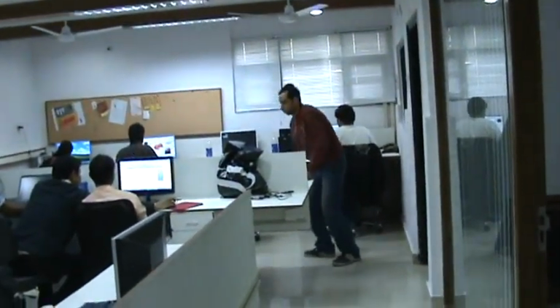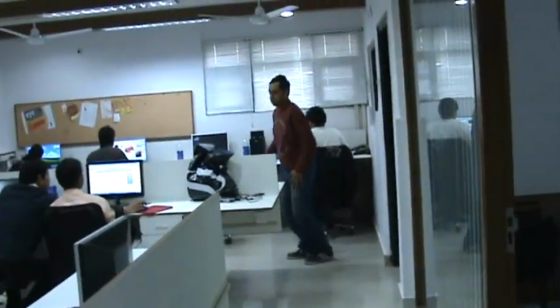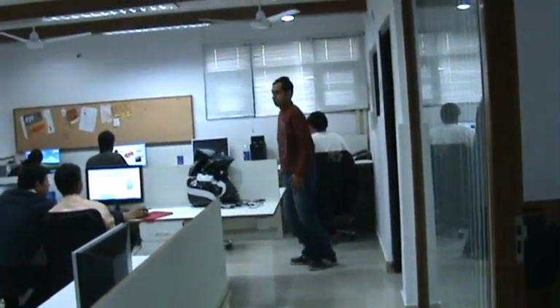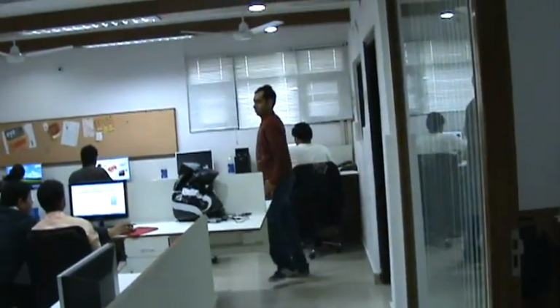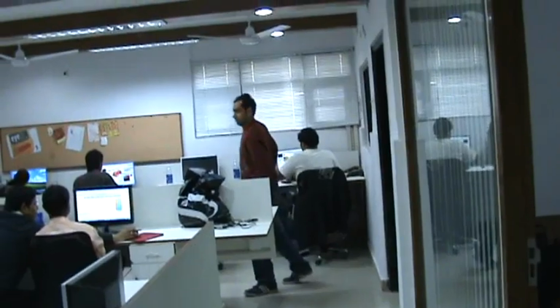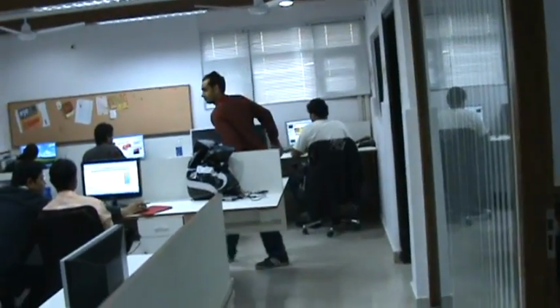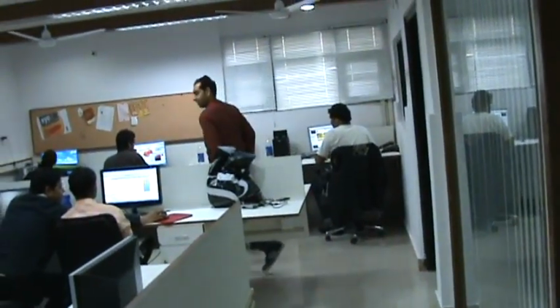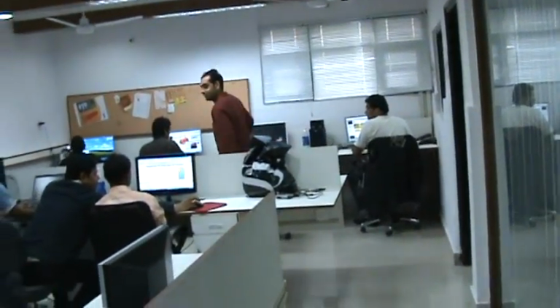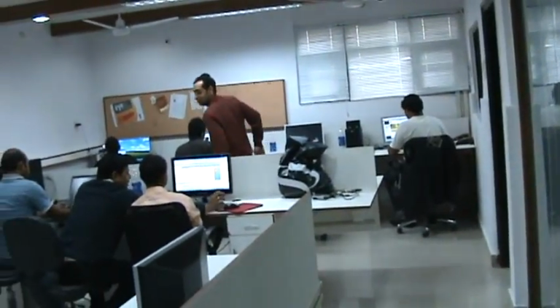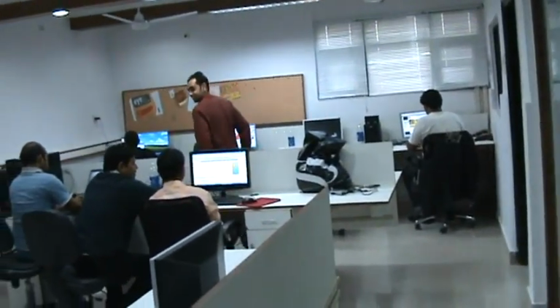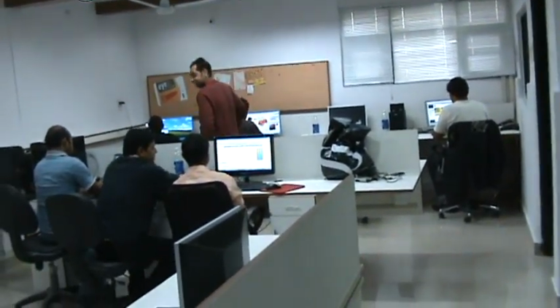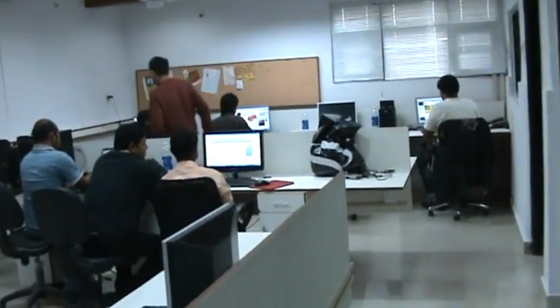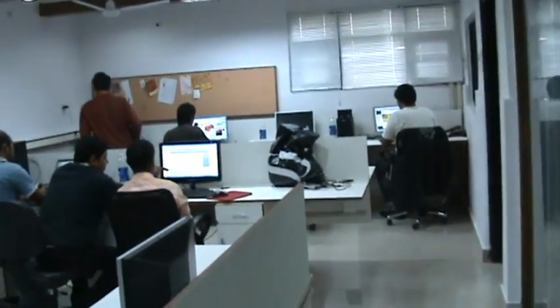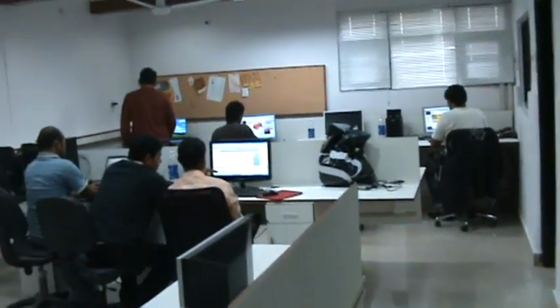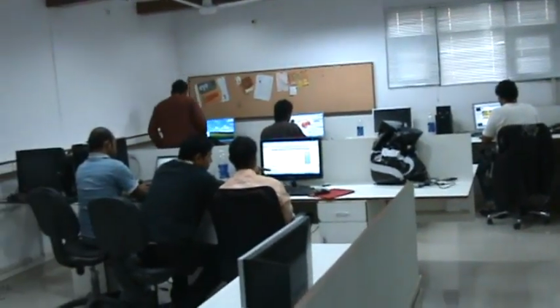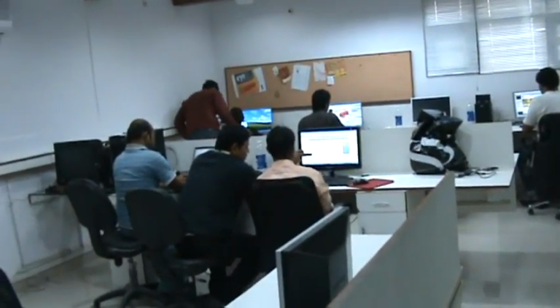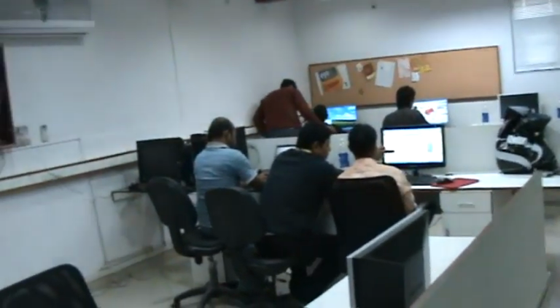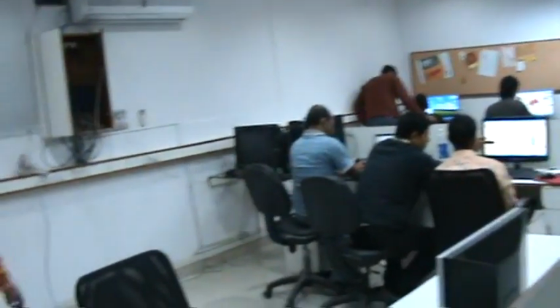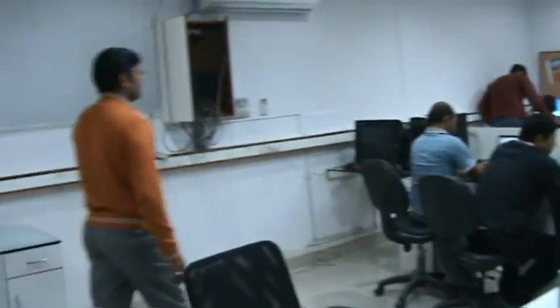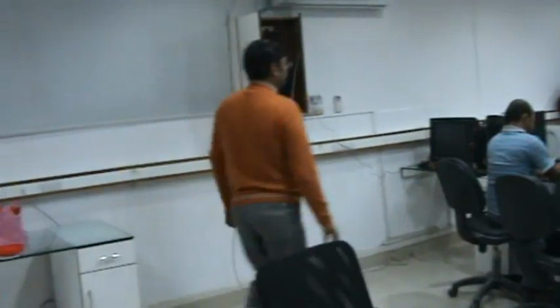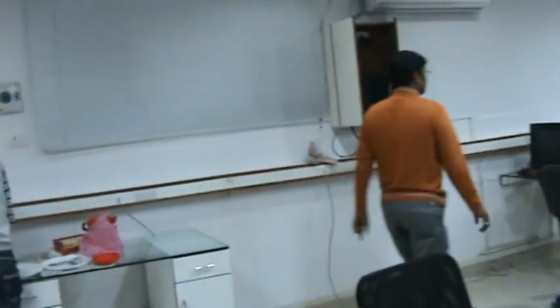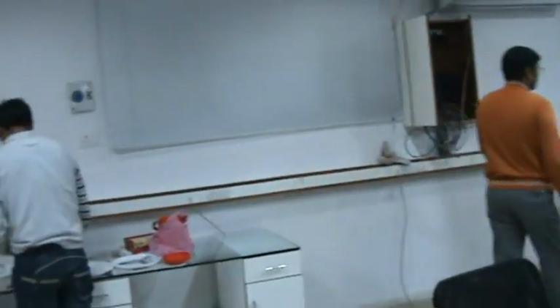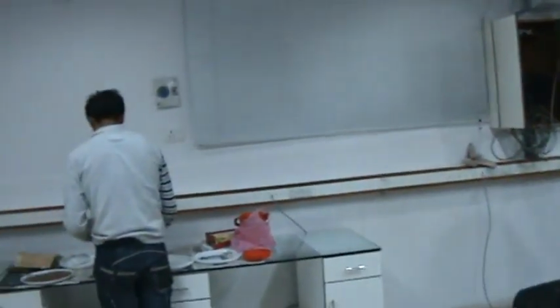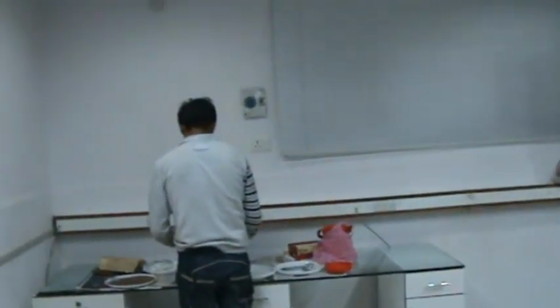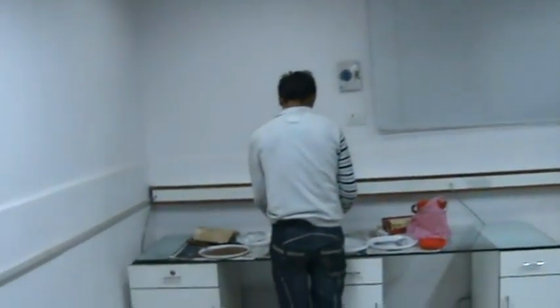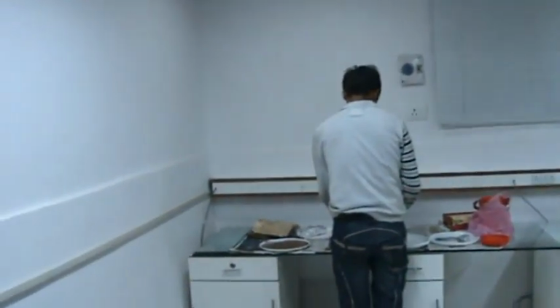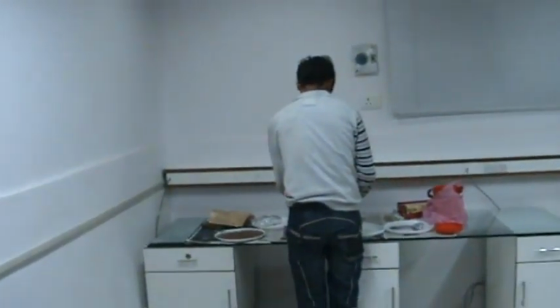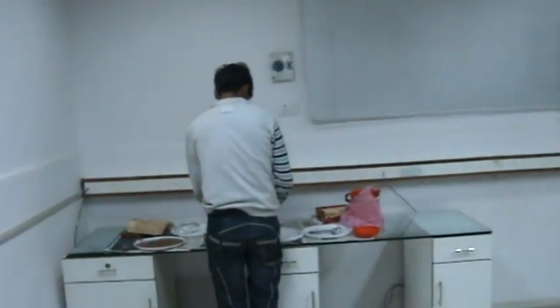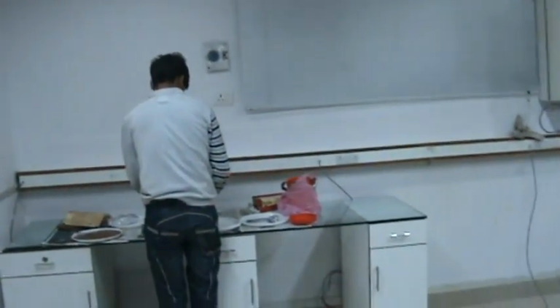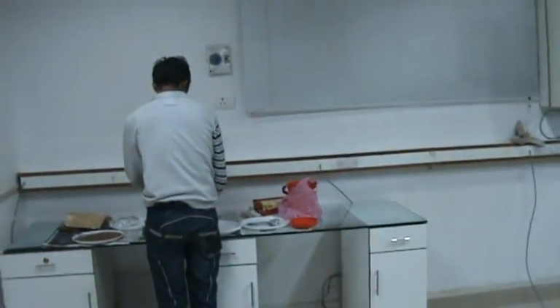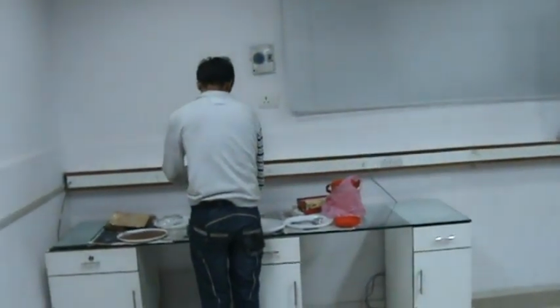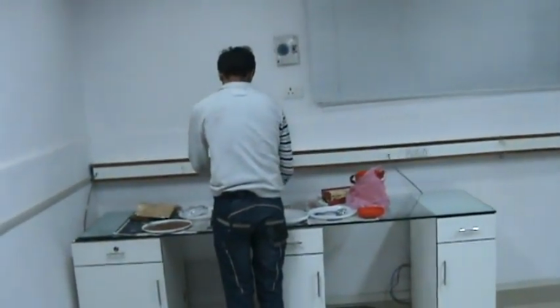This is the main hall where the employees are sitting and working on the computers. Everyone is busy. This is empty space for future employees.